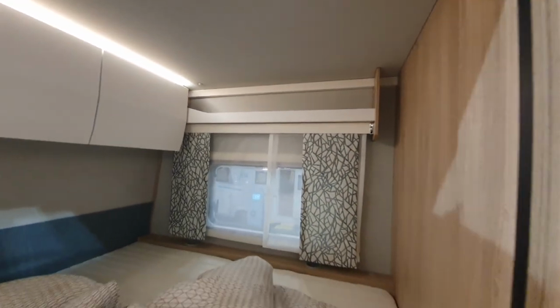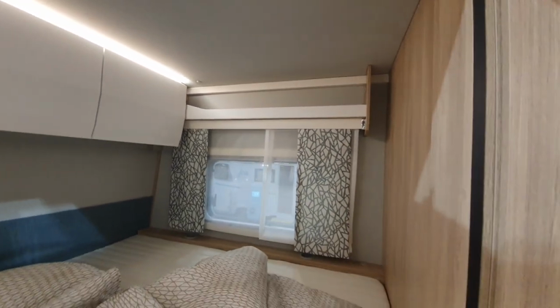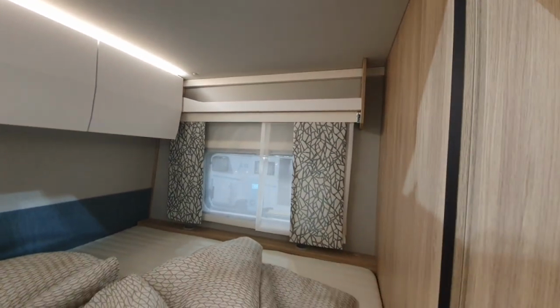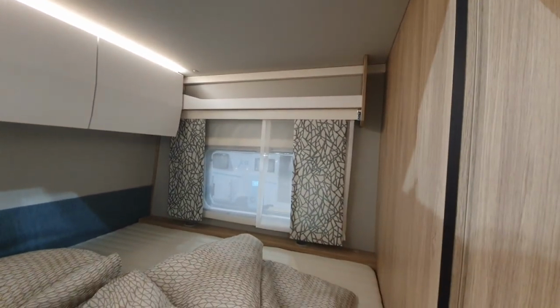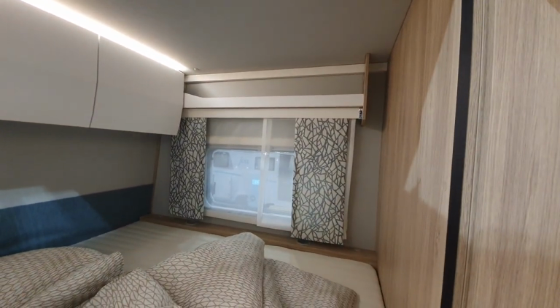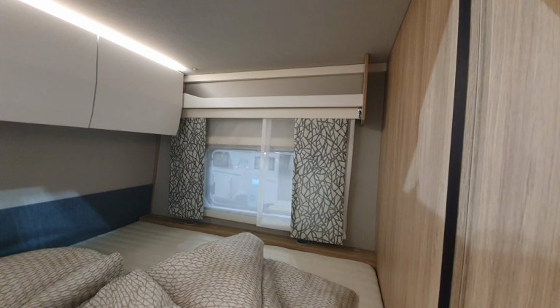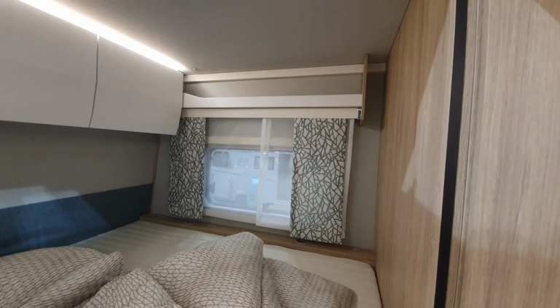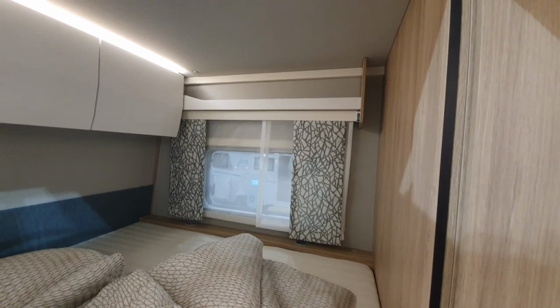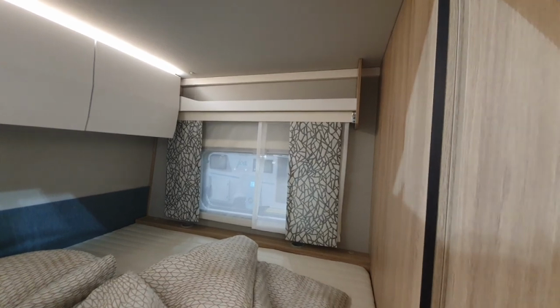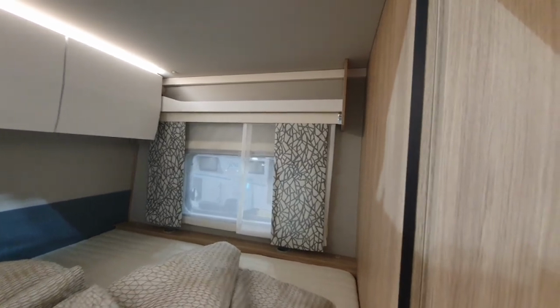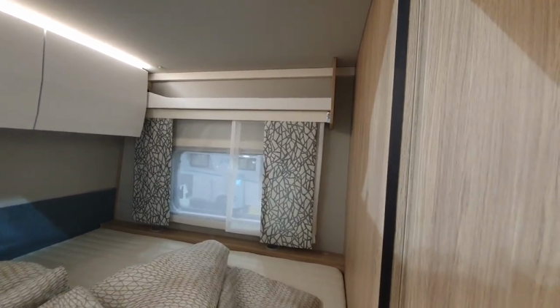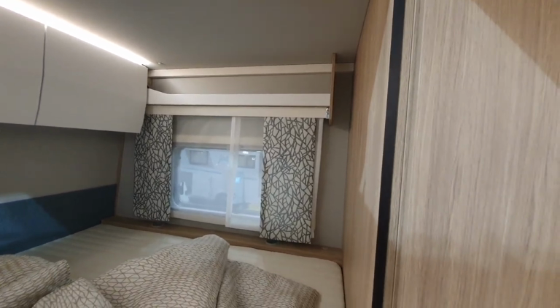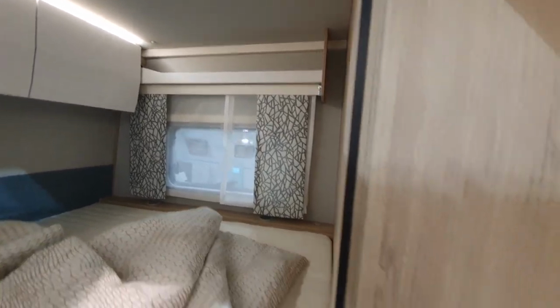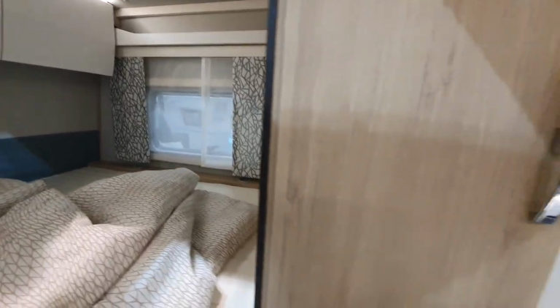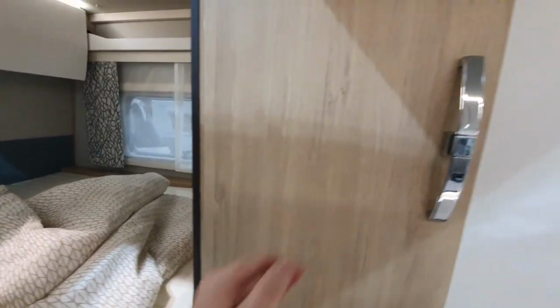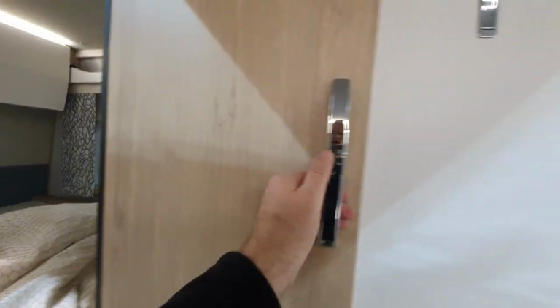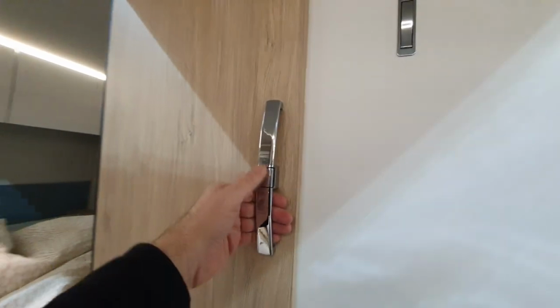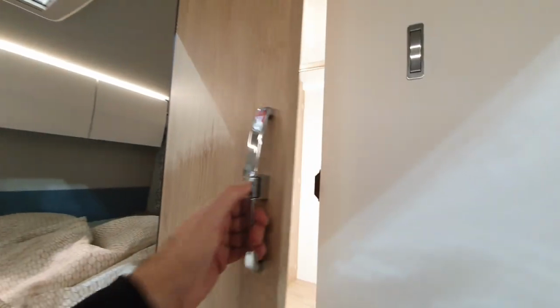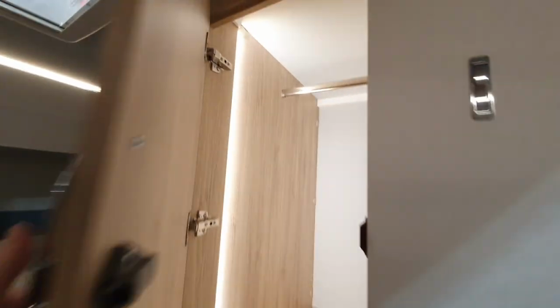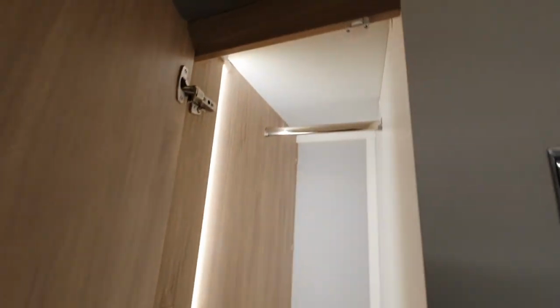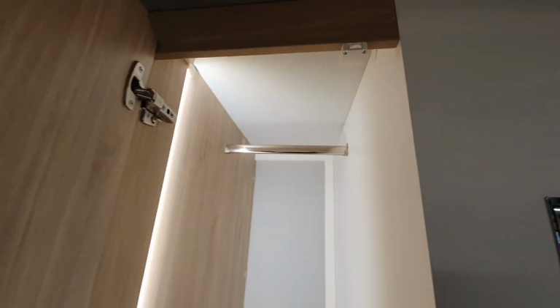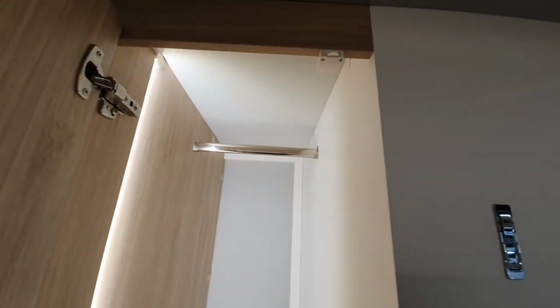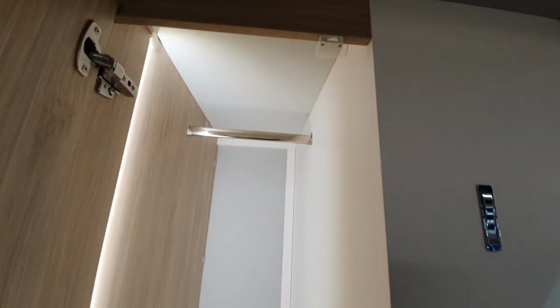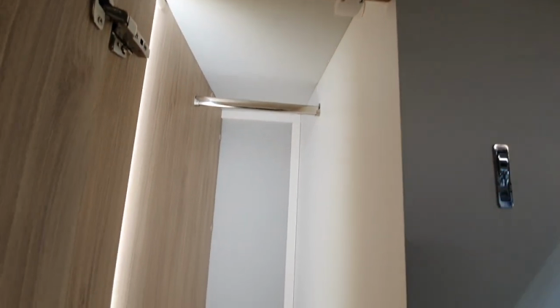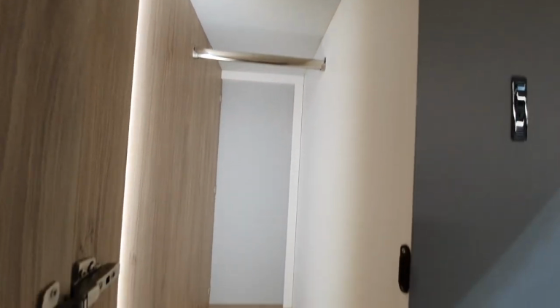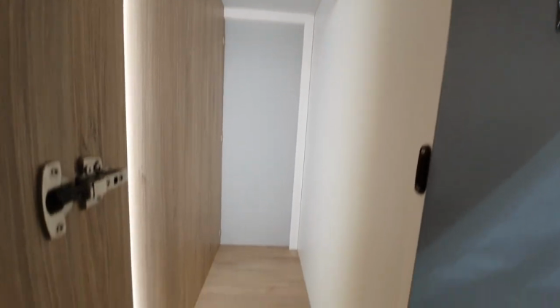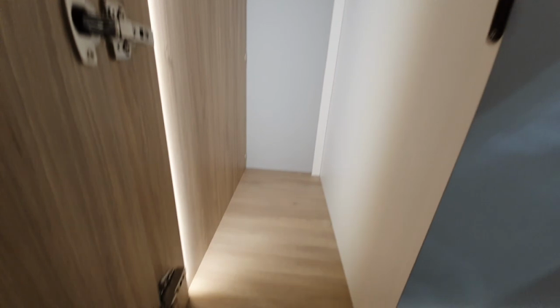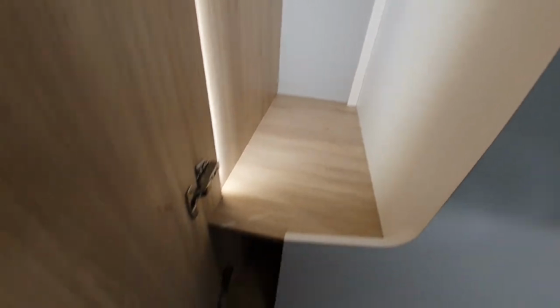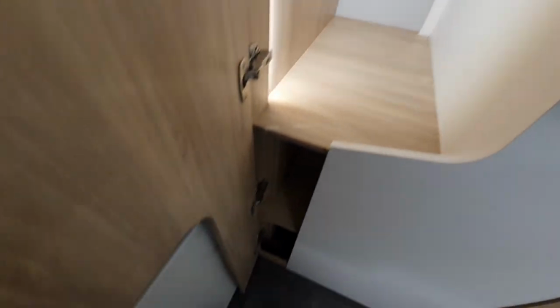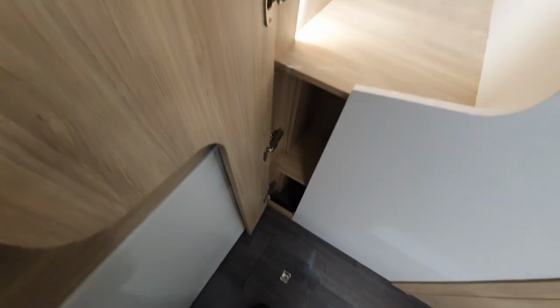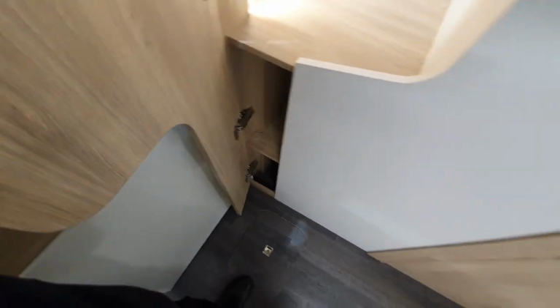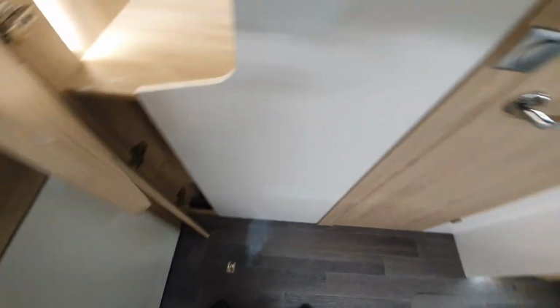I can't remember the exact figure off the top of my head — in the description you will find more information. Look at the size of that wardrobe. Pretty good so far, so good.